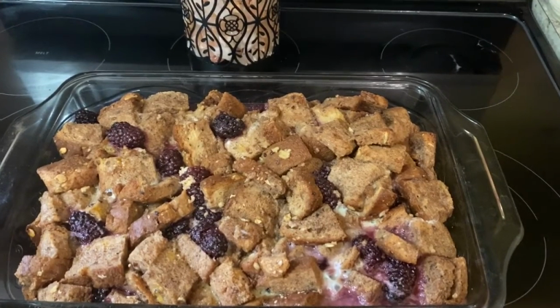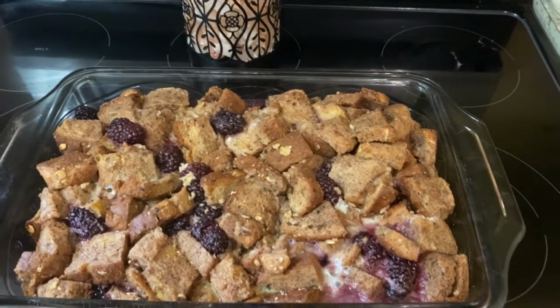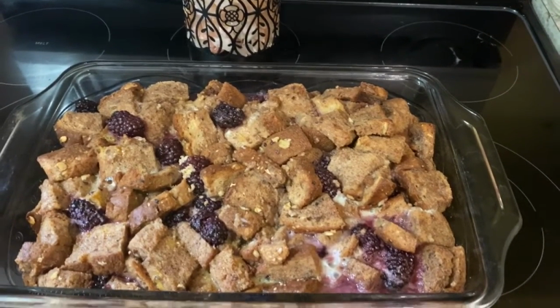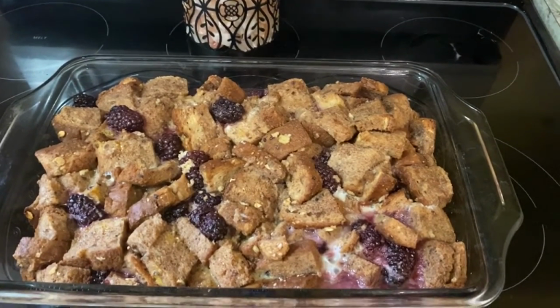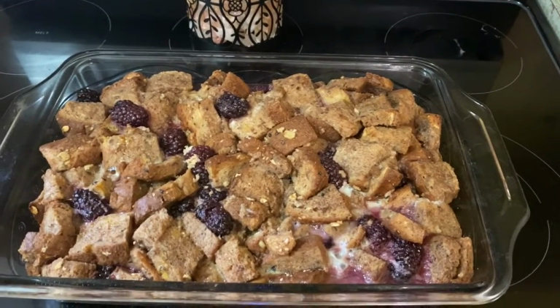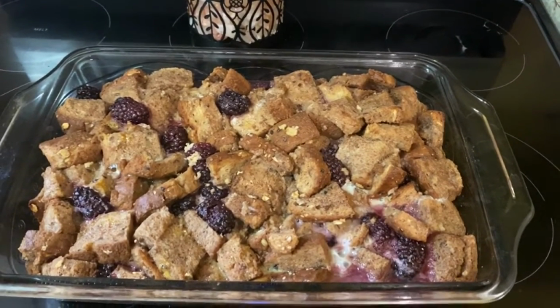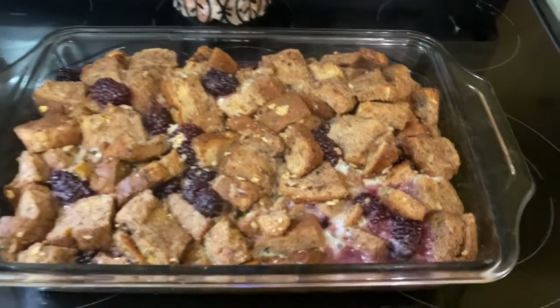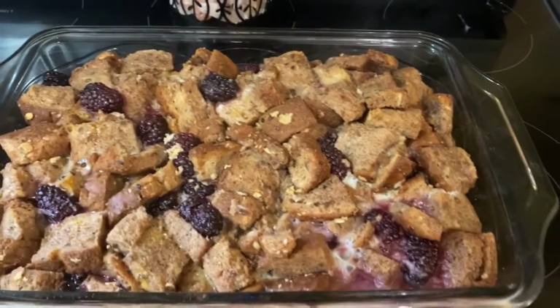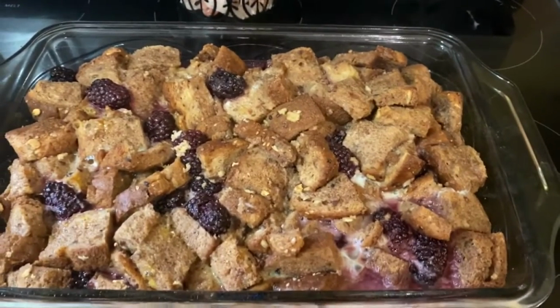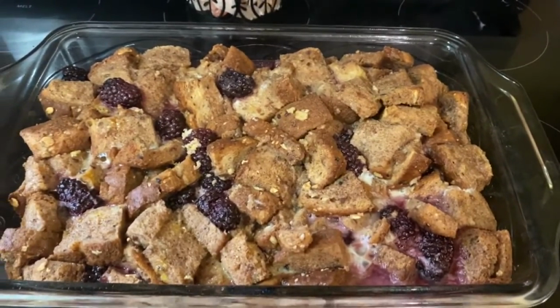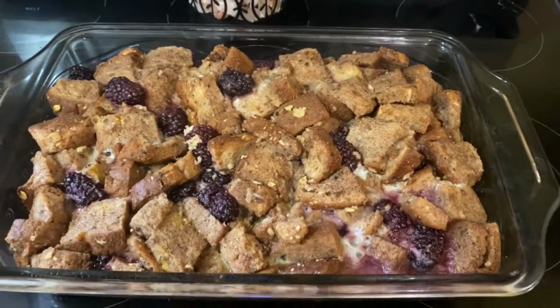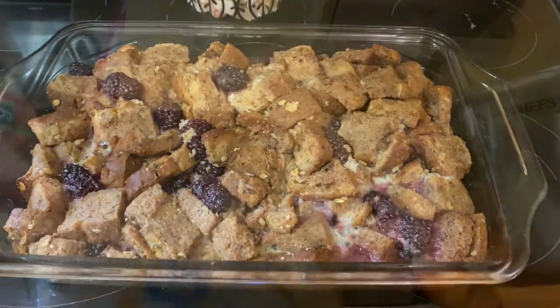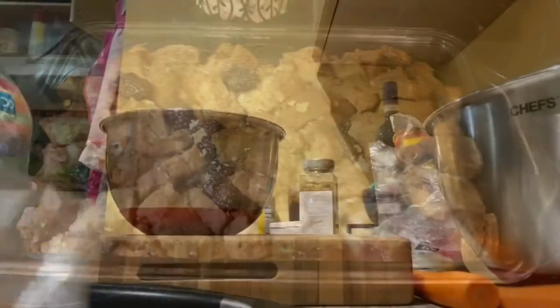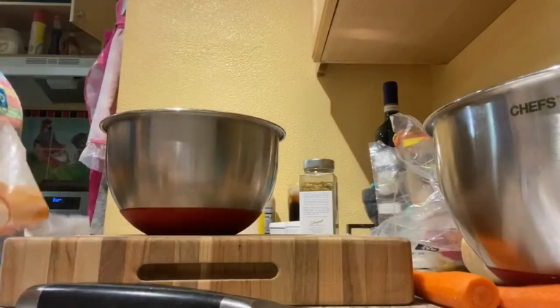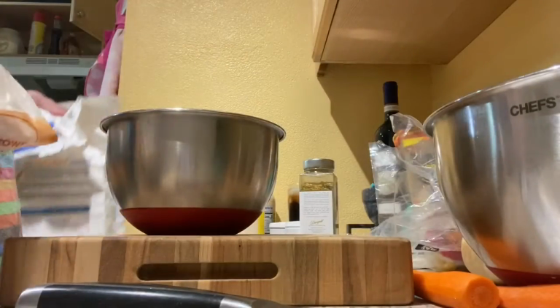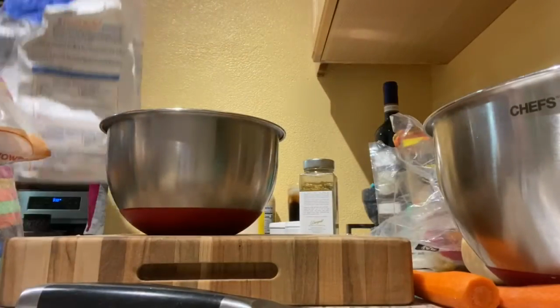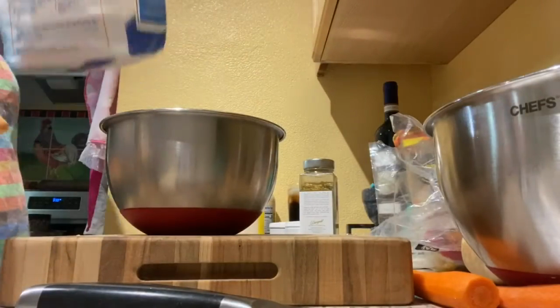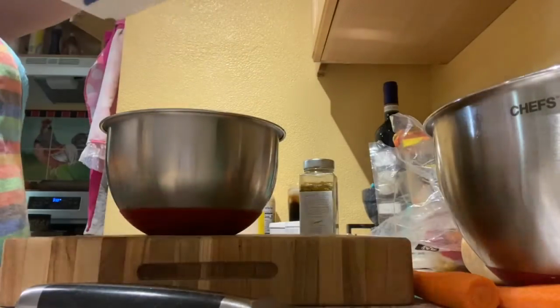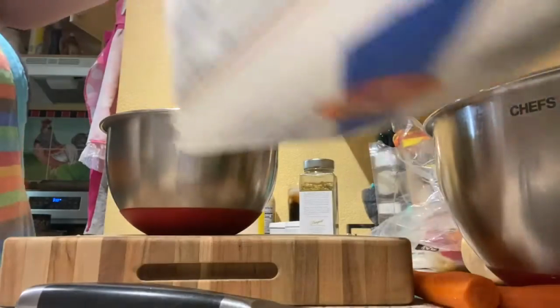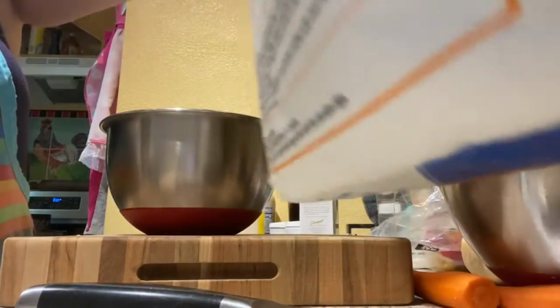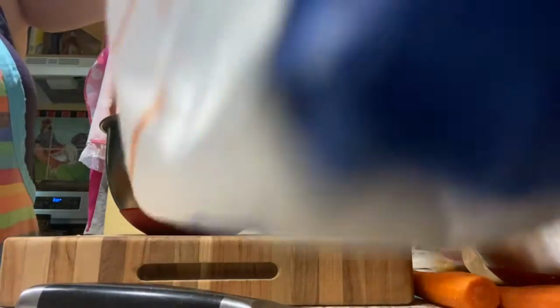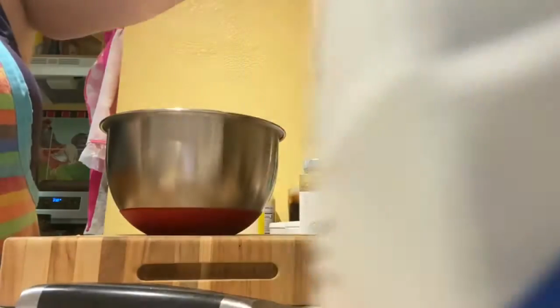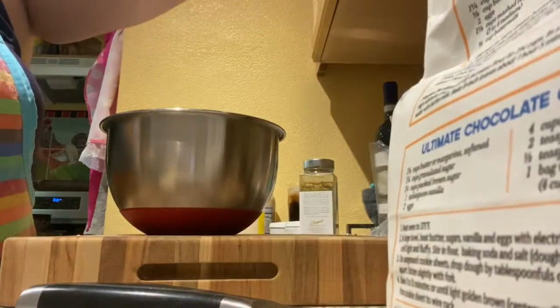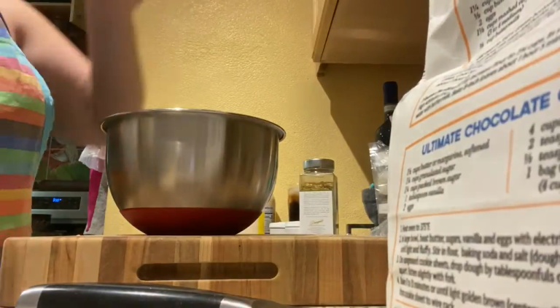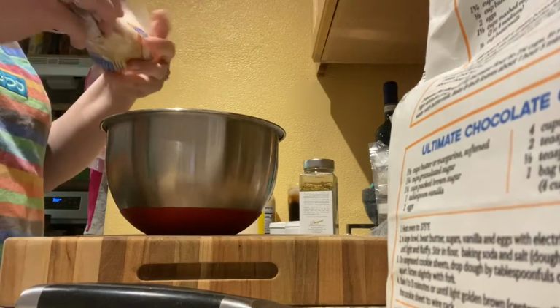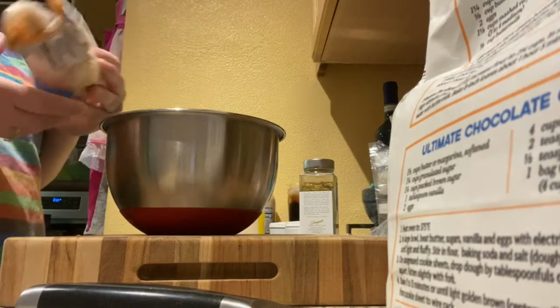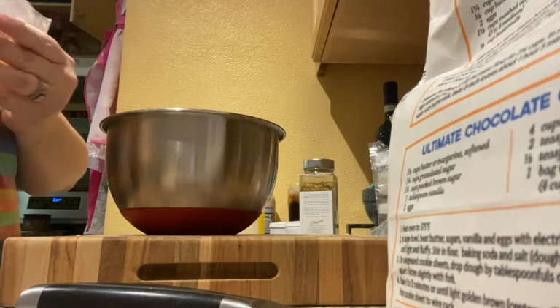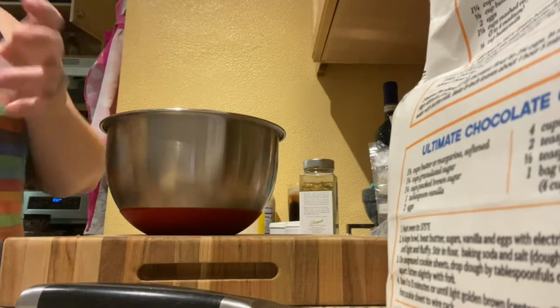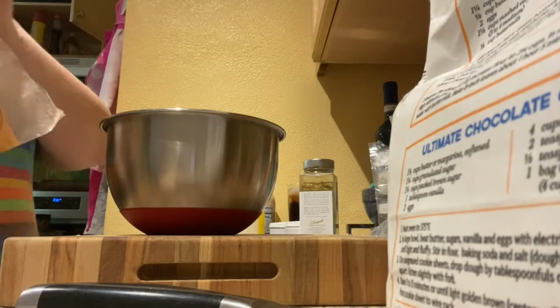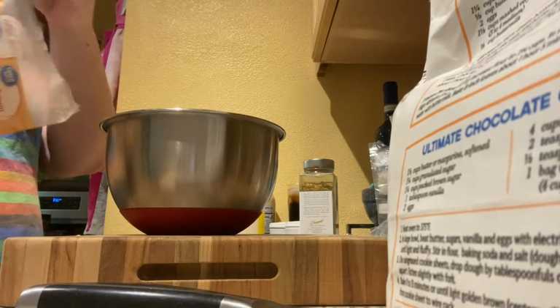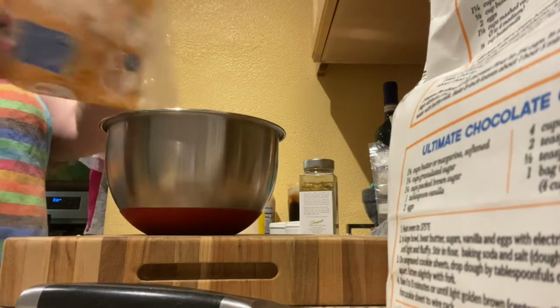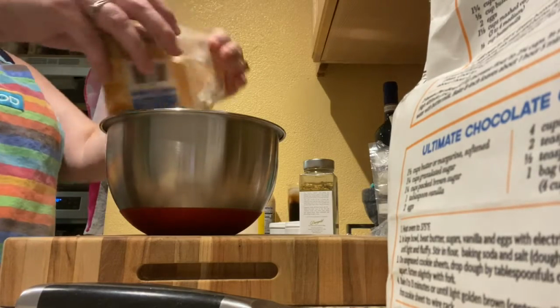Now we're gonna make the crumble topping to go on top. Oh, what — you thought we were done? Oh no, we're not! For our crumble topping for the French toast bake, we are going to use half a cup of brown sugar.